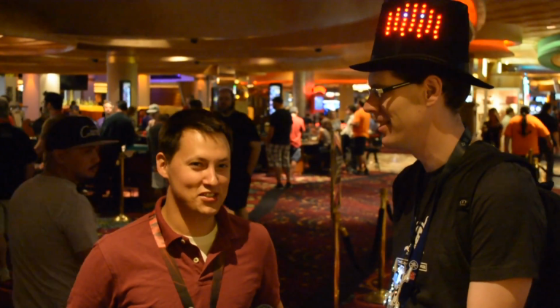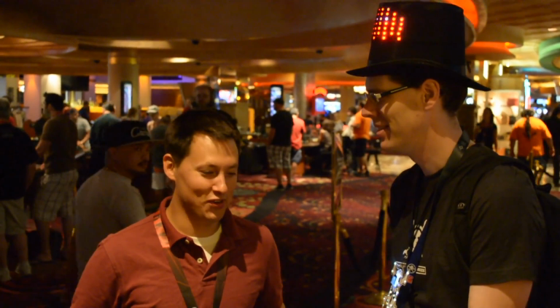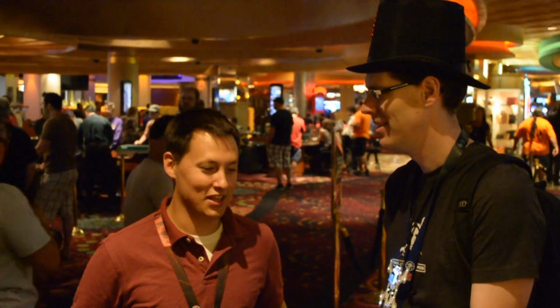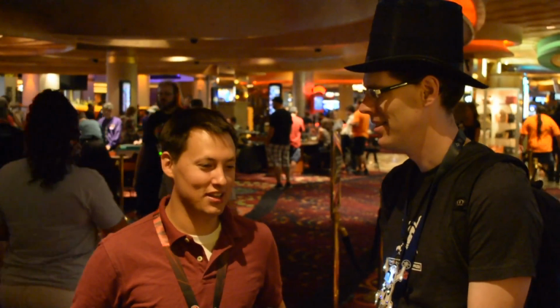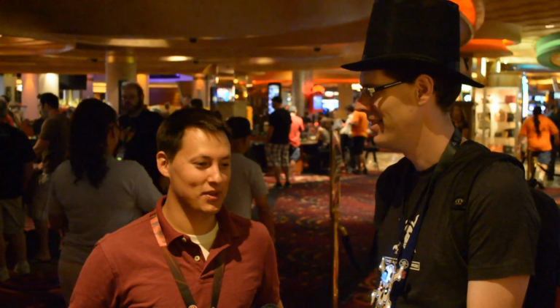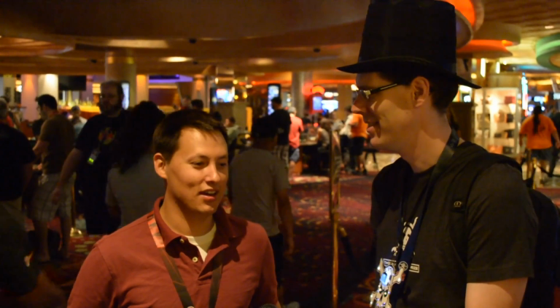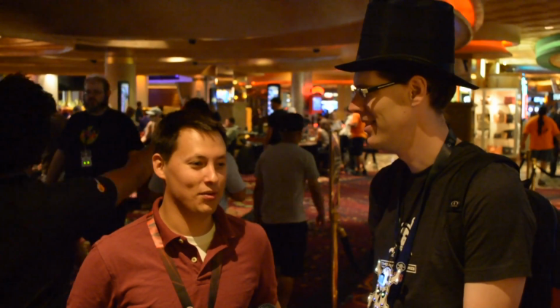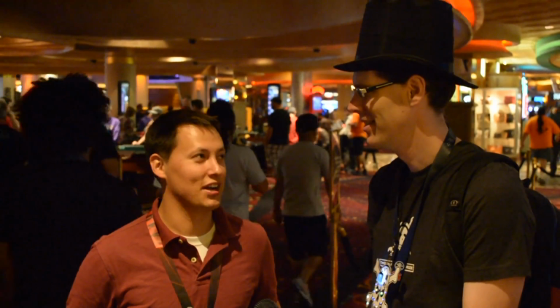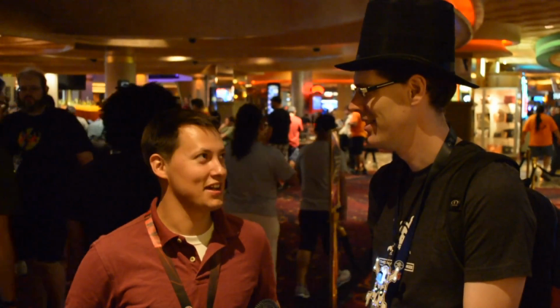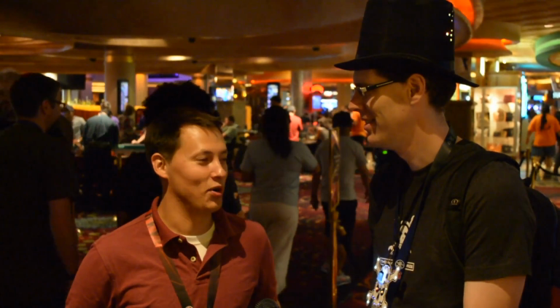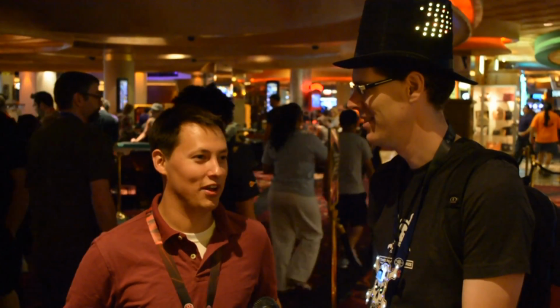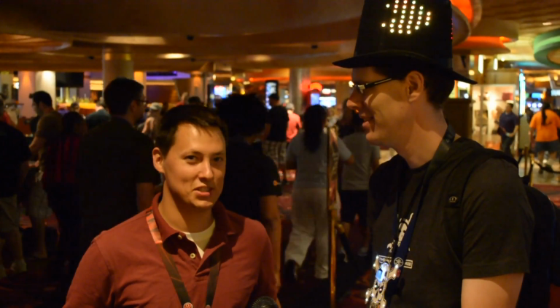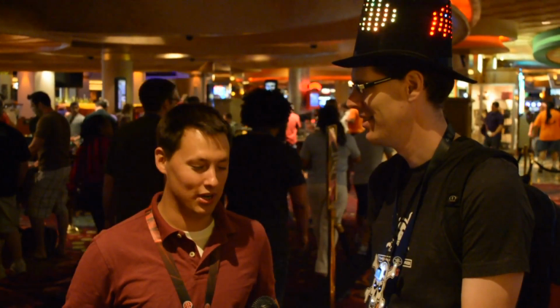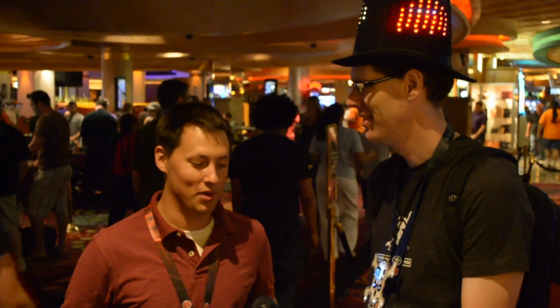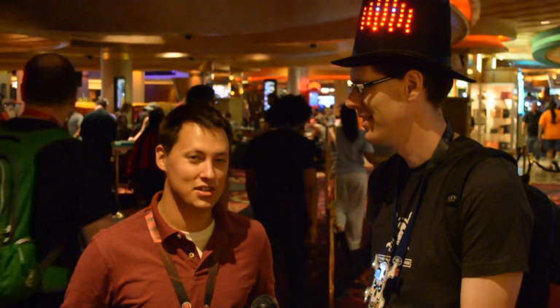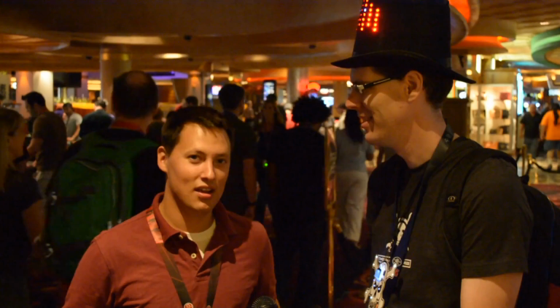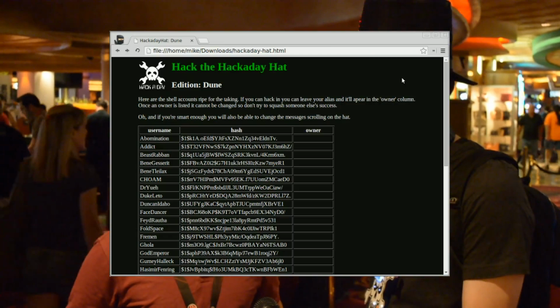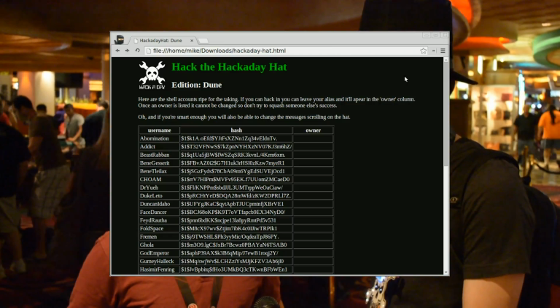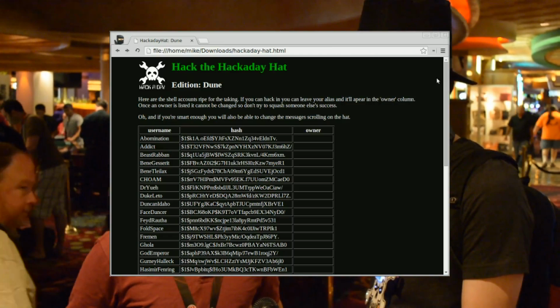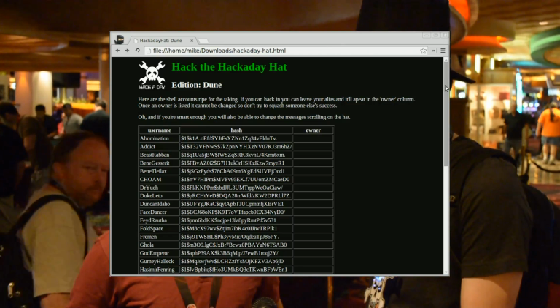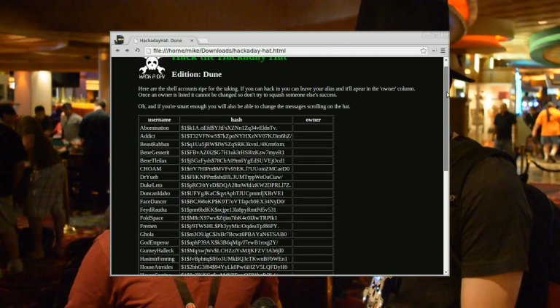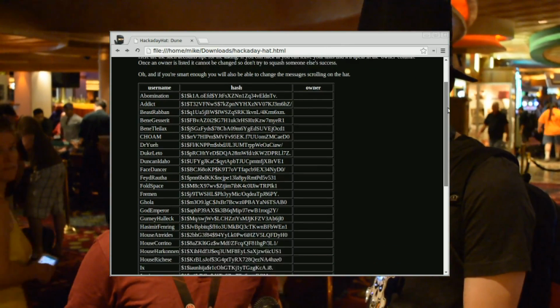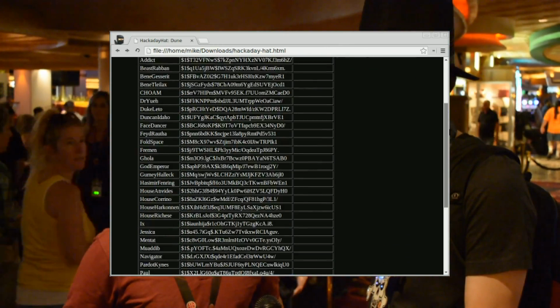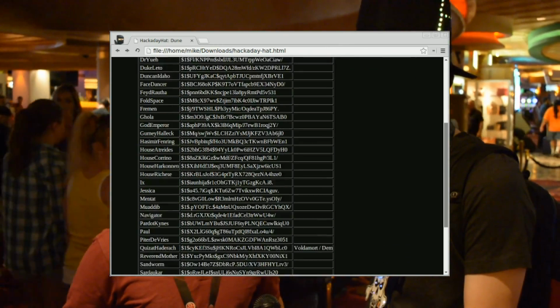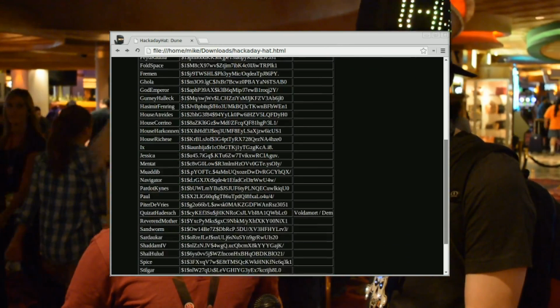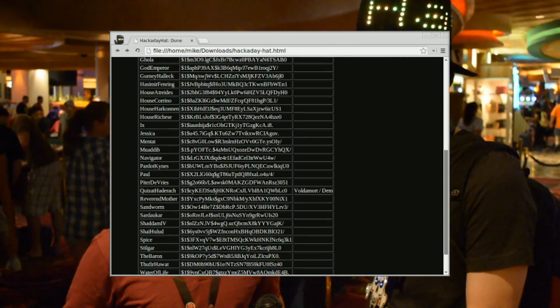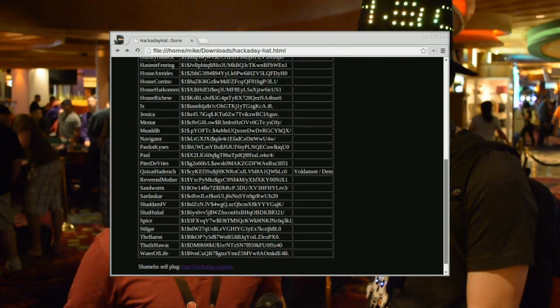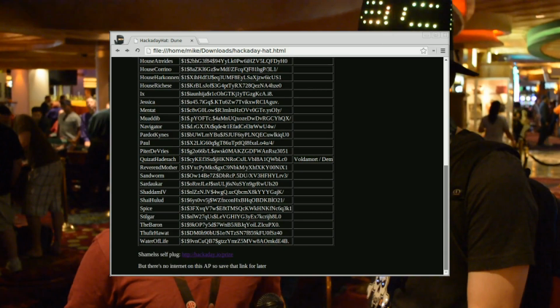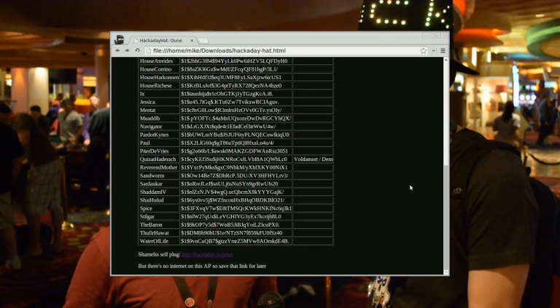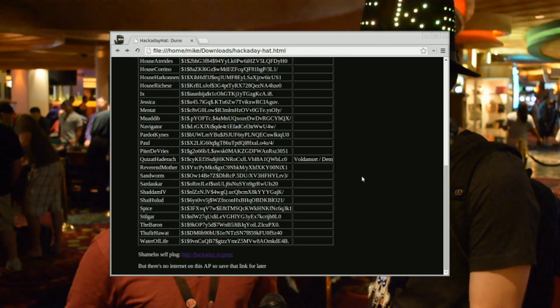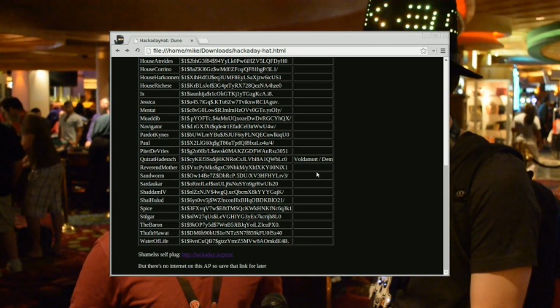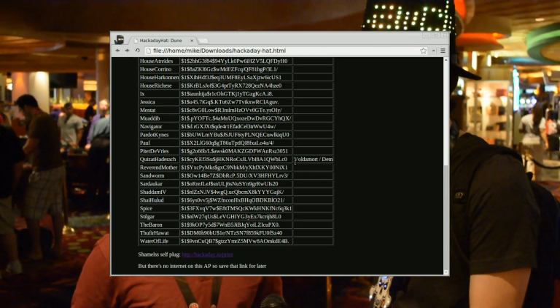The first thing we did was get into the access point, then from the access point we got to the web page. After we got to the web page we got the hashes, then we started trying to crack them — we ran it through a general dictionary.